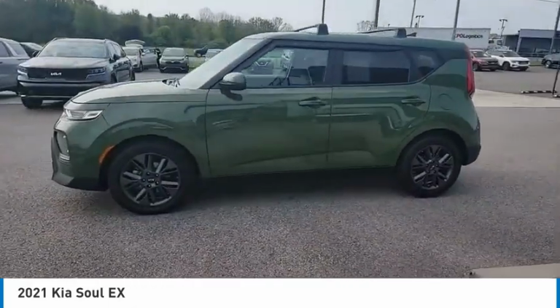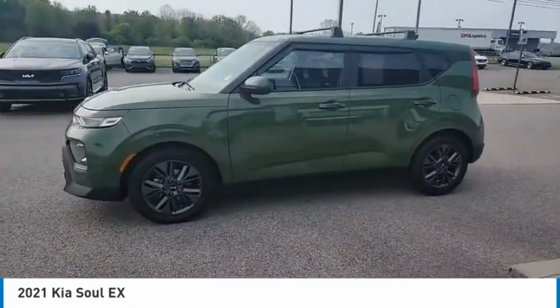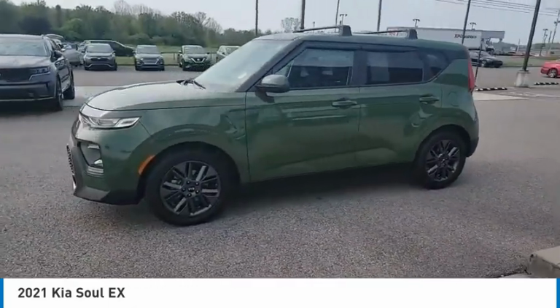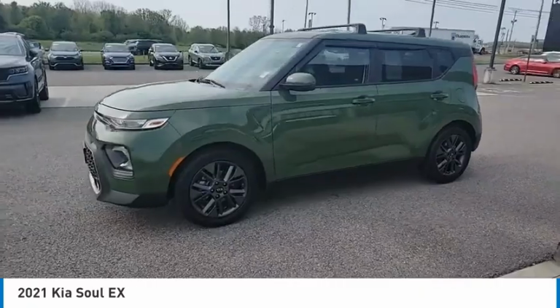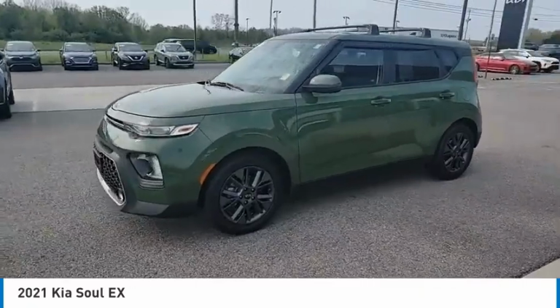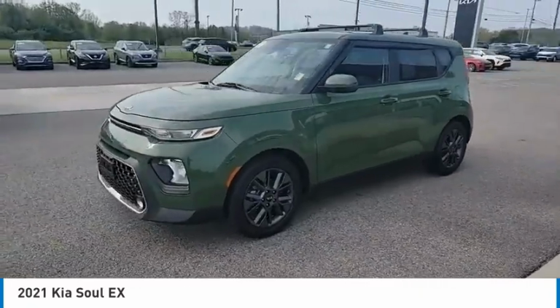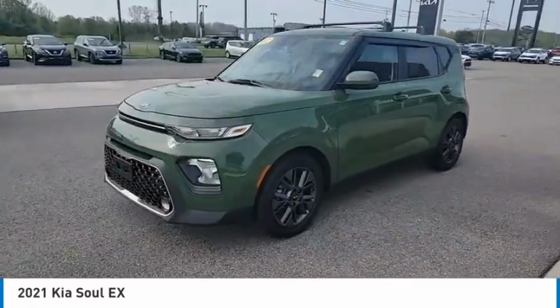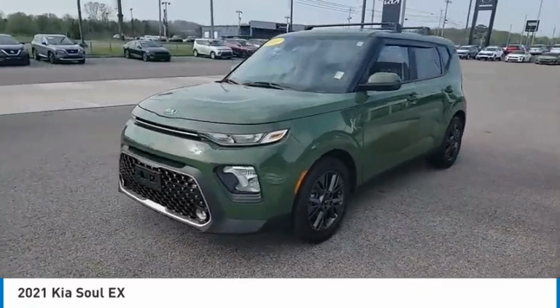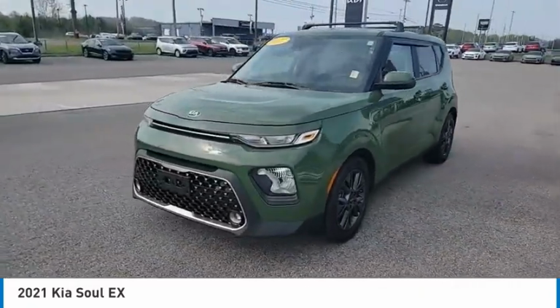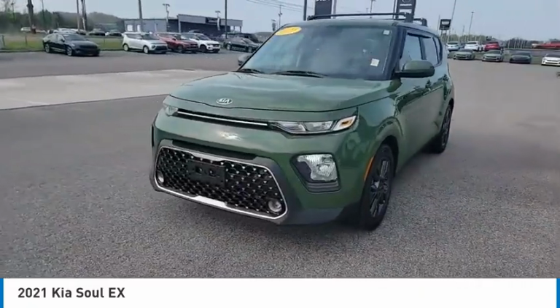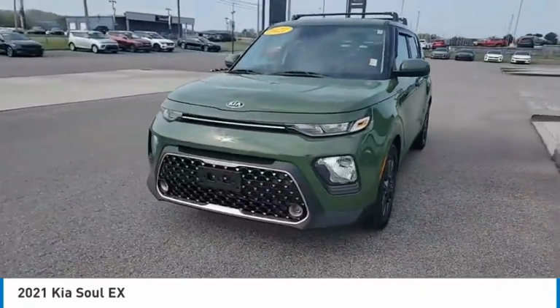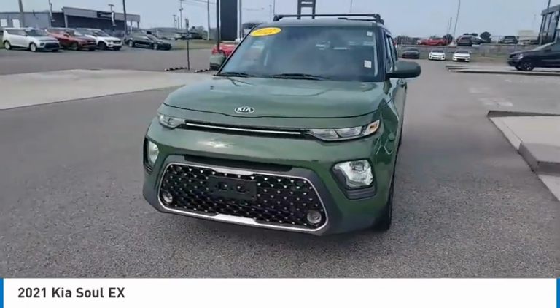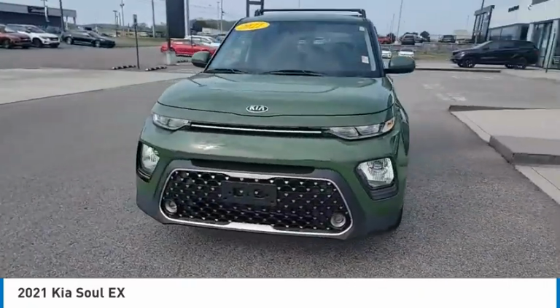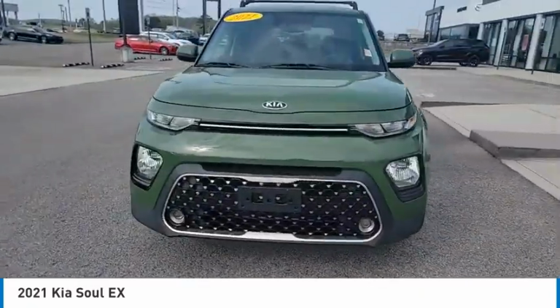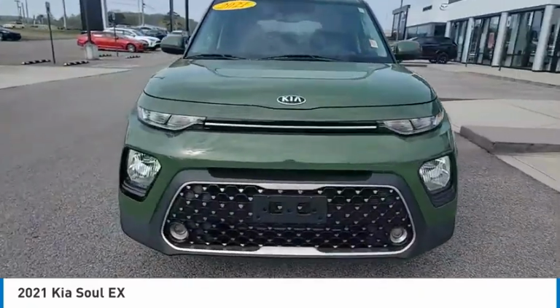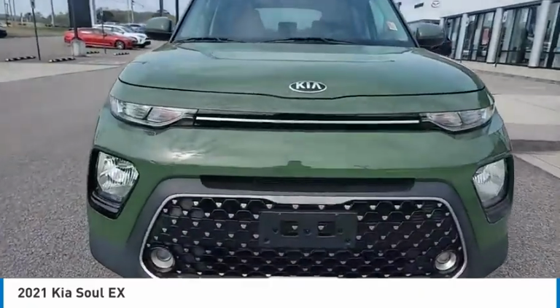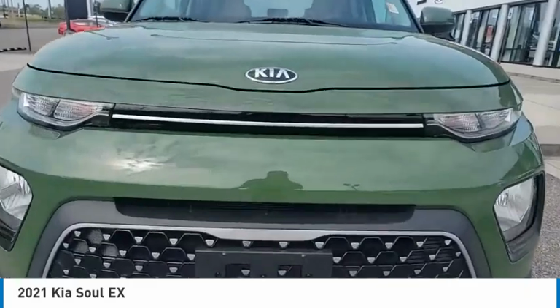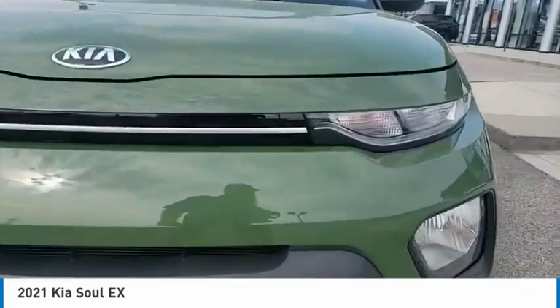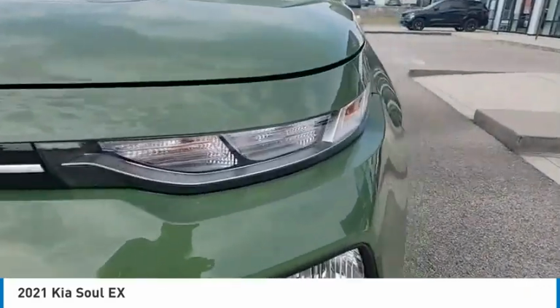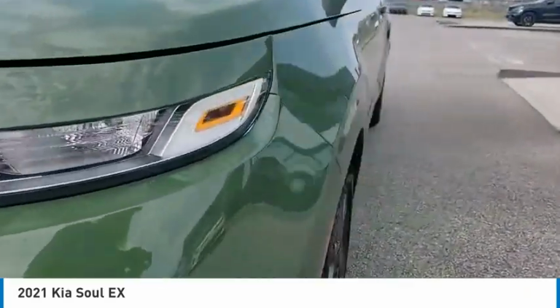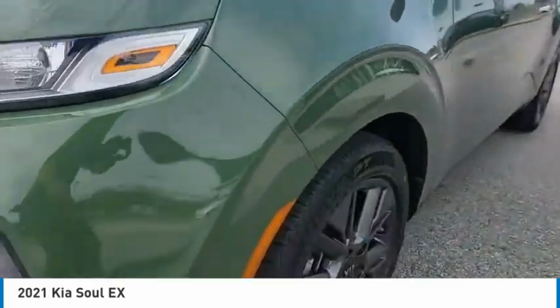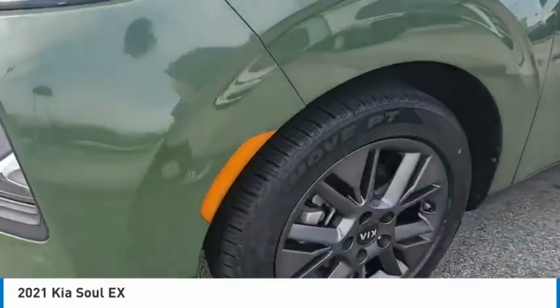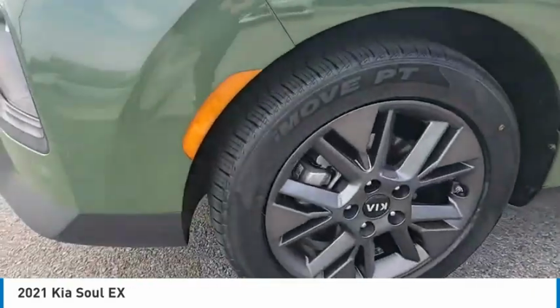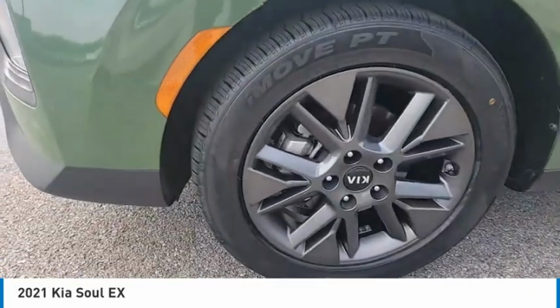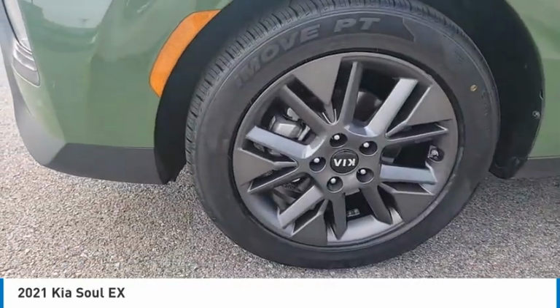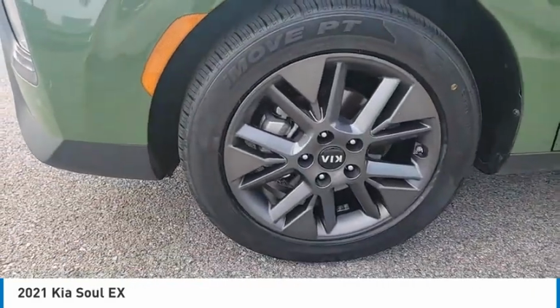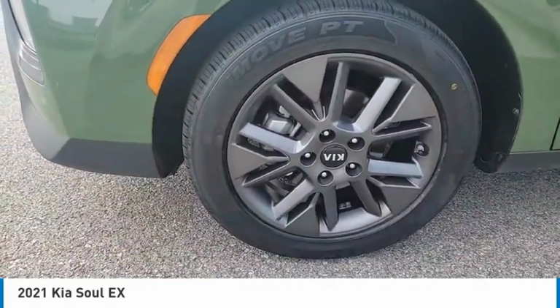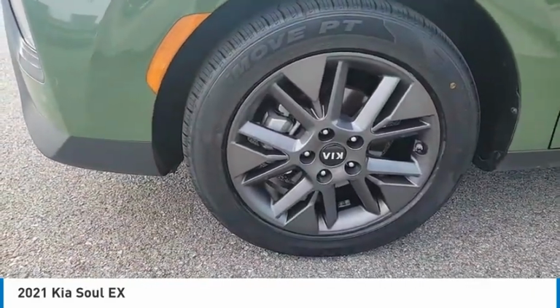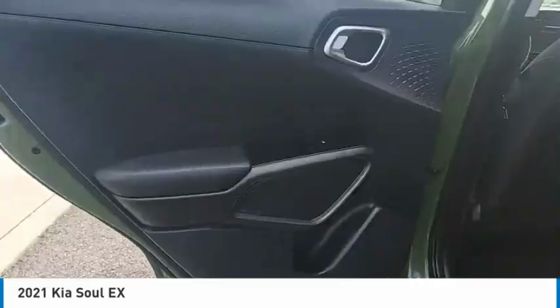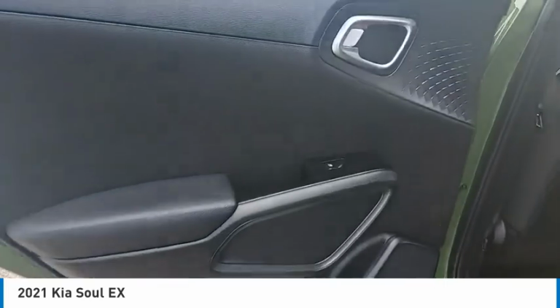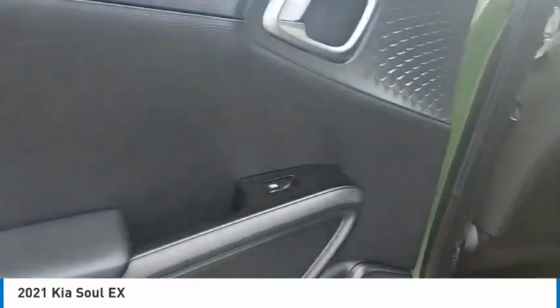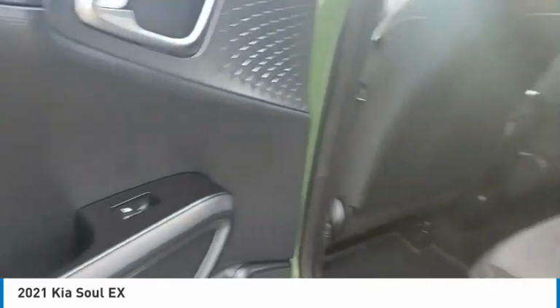Aluminum wheels, heated side mirrors, traction control, daytime running lights, remote keyless entry, fog lights, FWD, headlights auto off, mirror memory, remote trunk release.